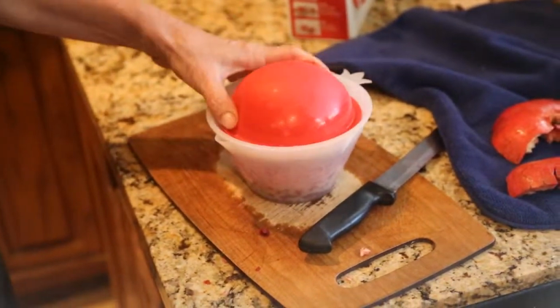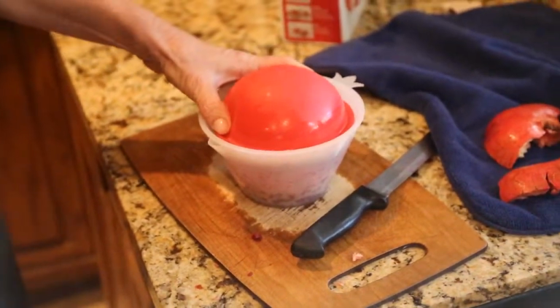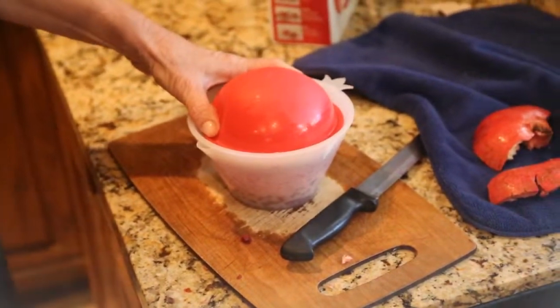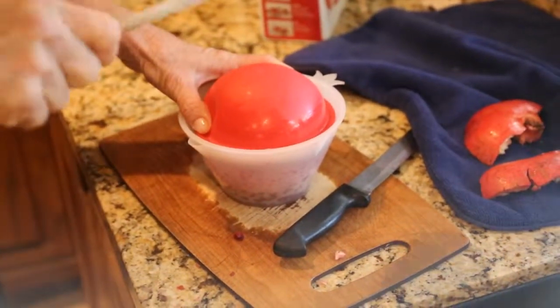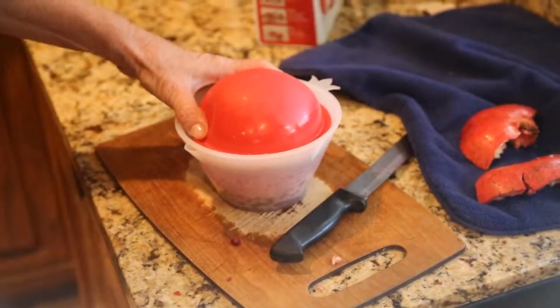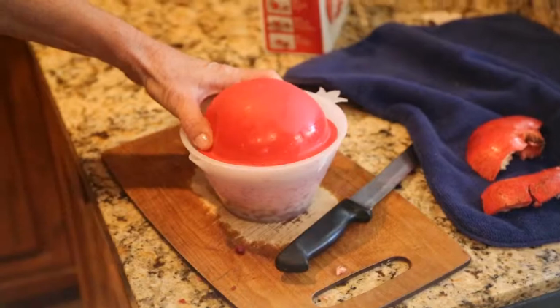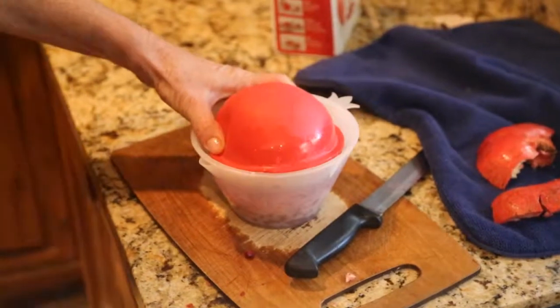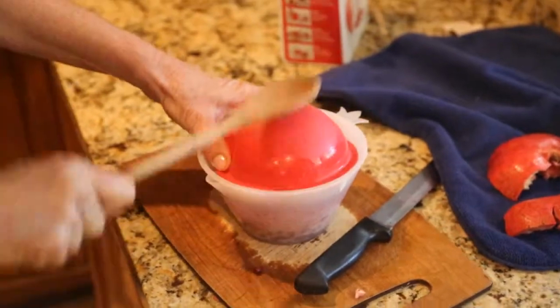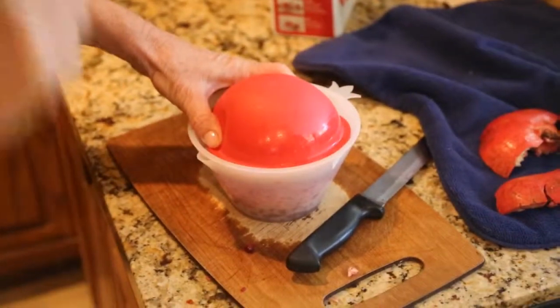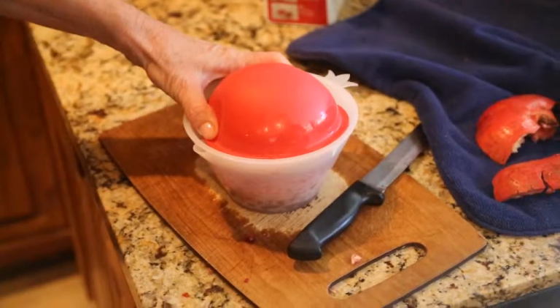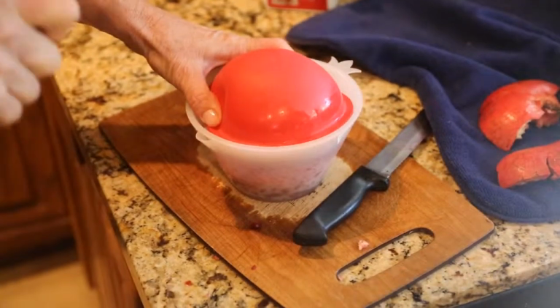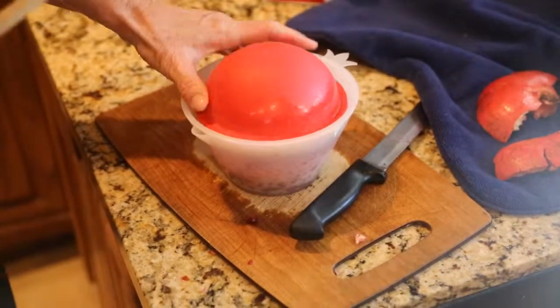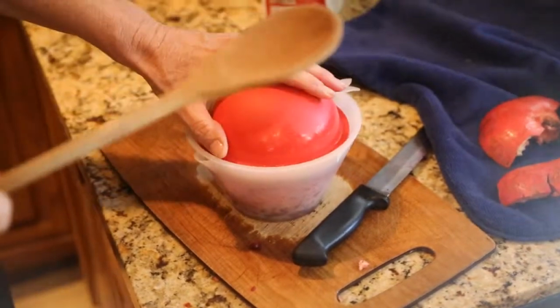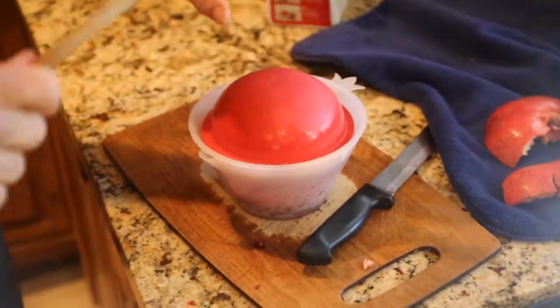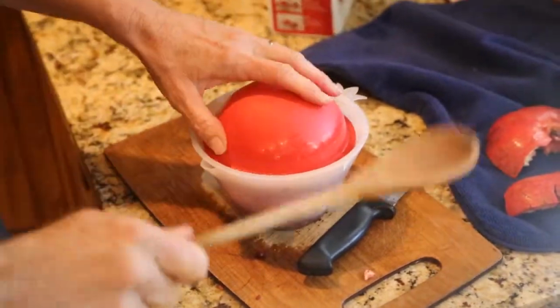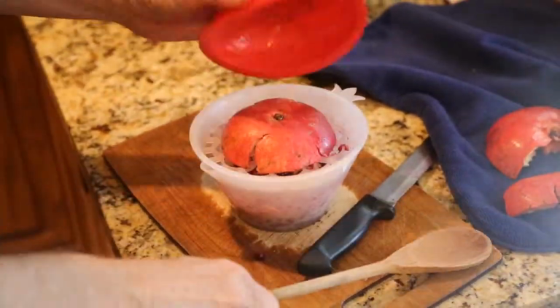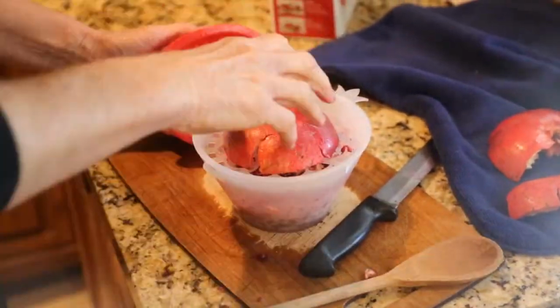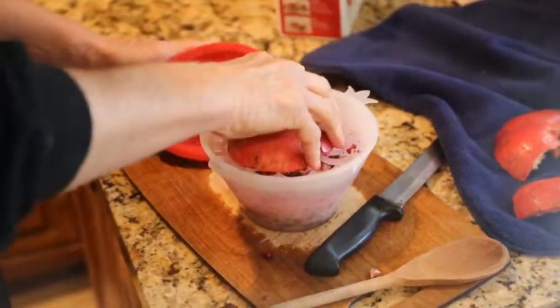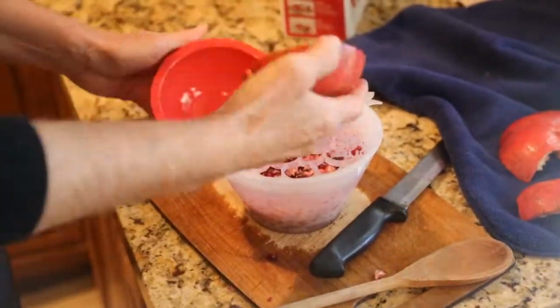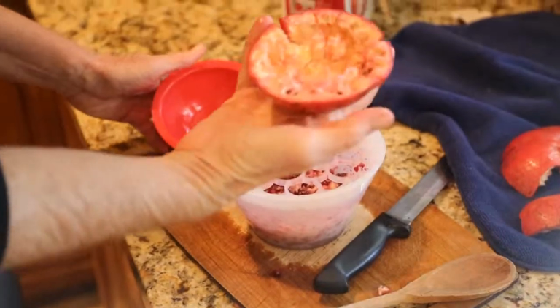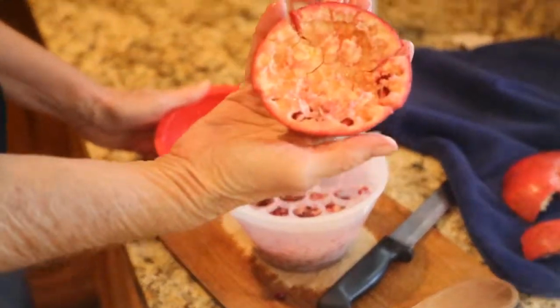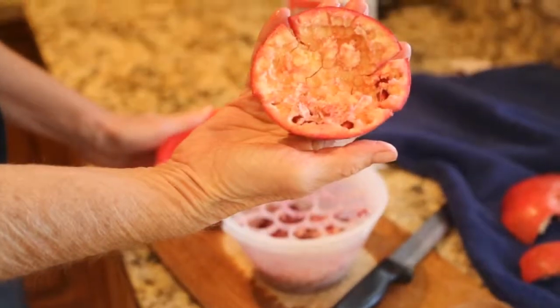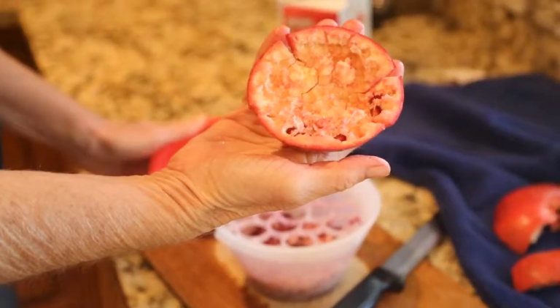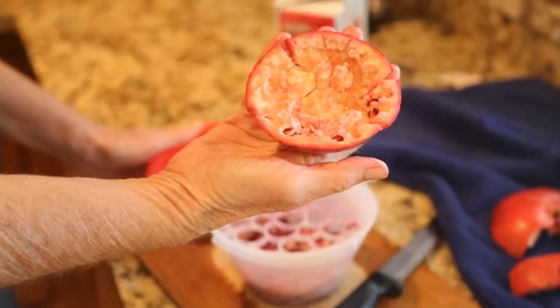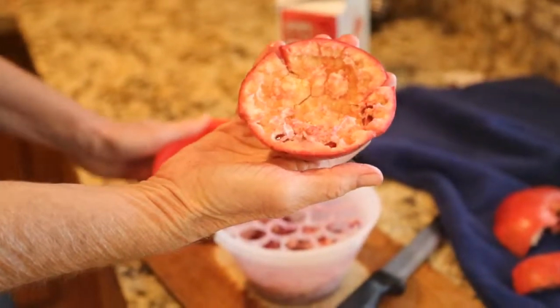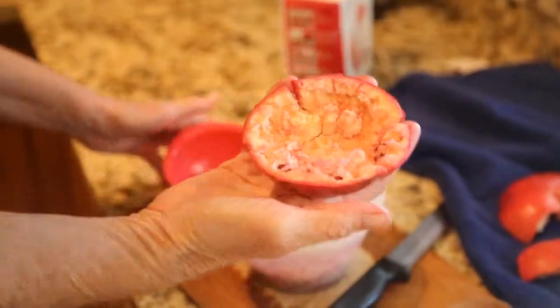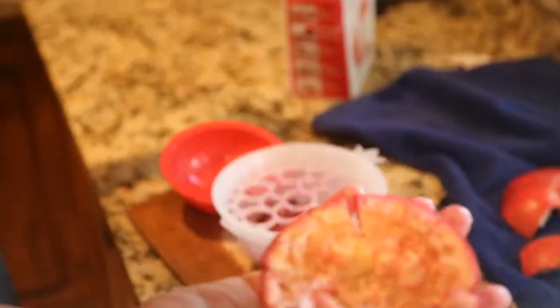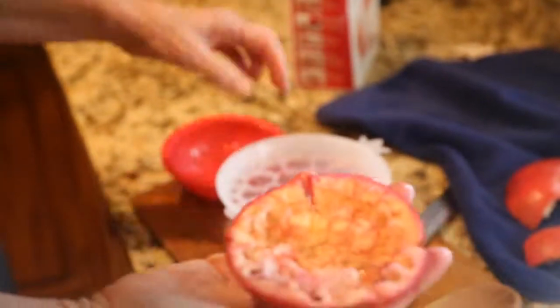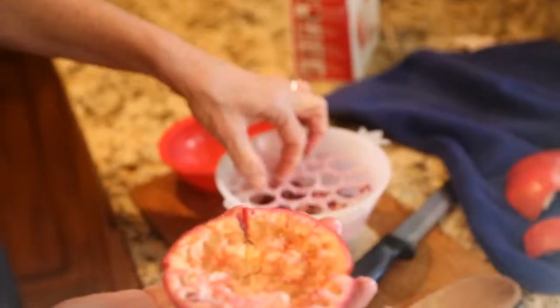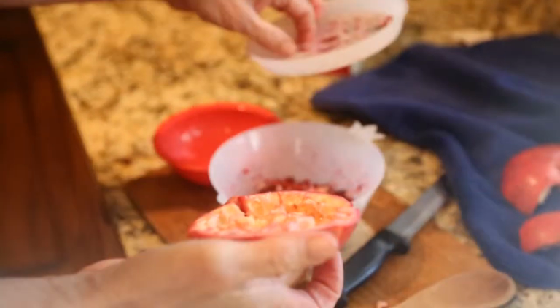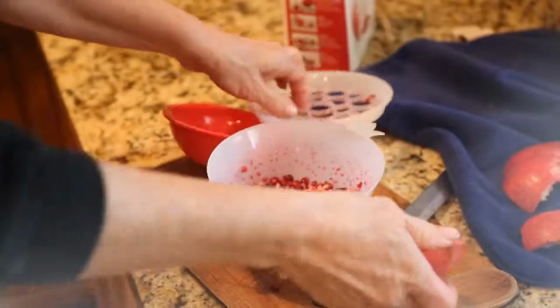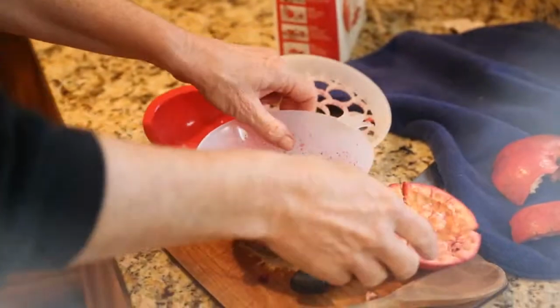I got my finger — if you're a klutz, you might have a bruised finger. Look at that. It's amazing. No mess. And I have my pomegranate.